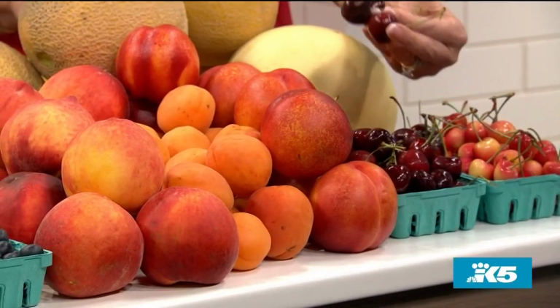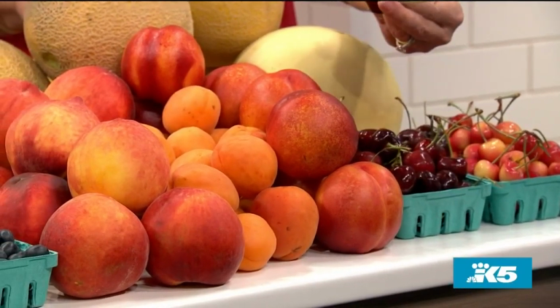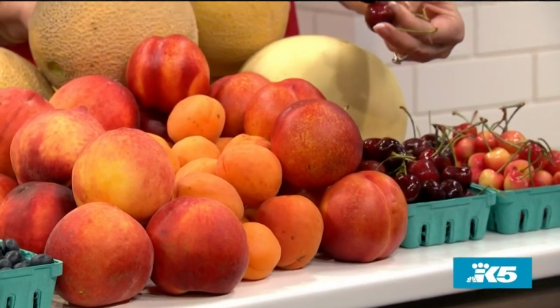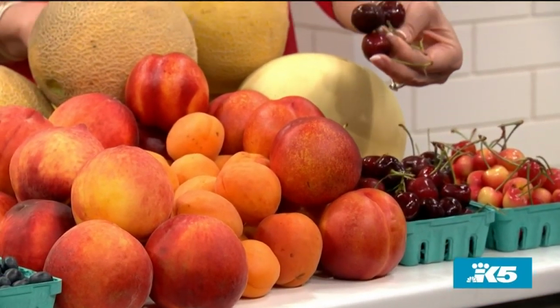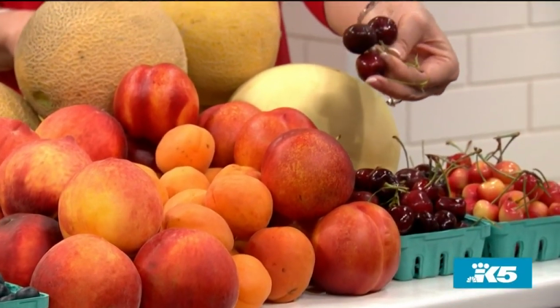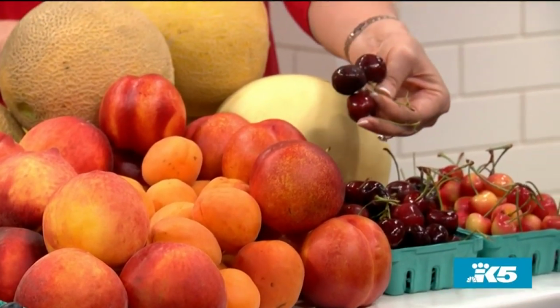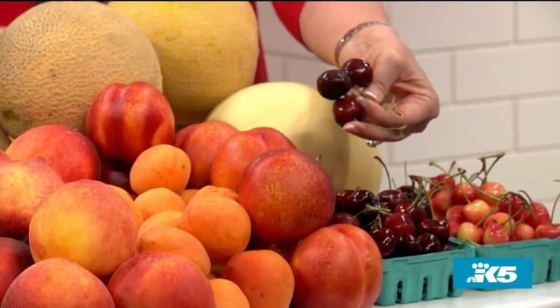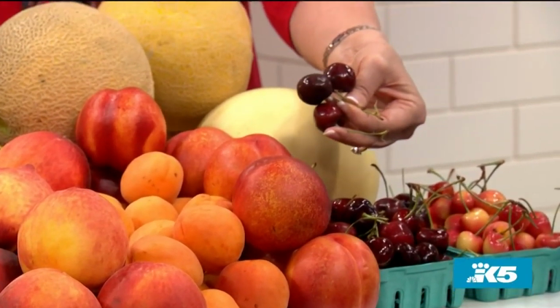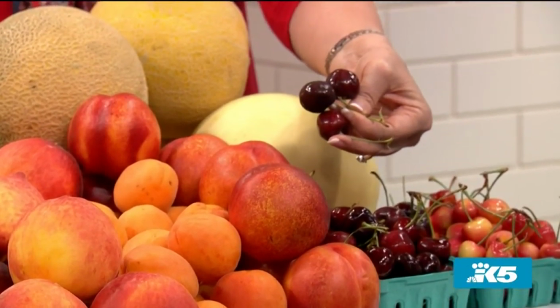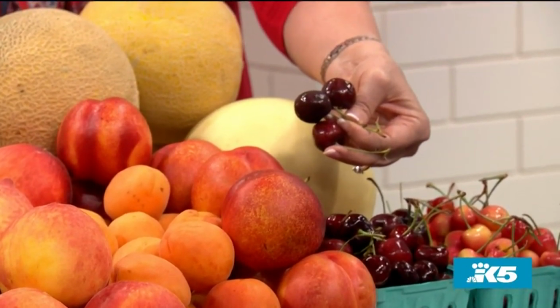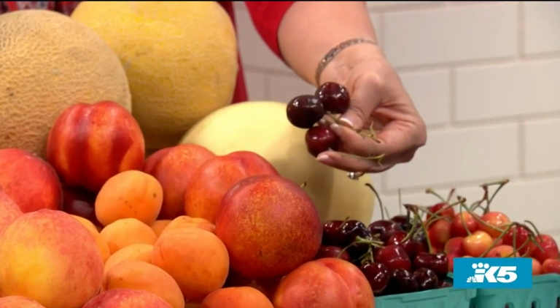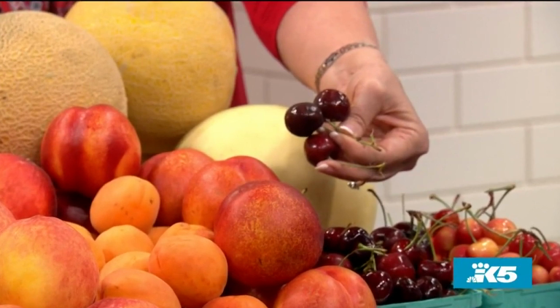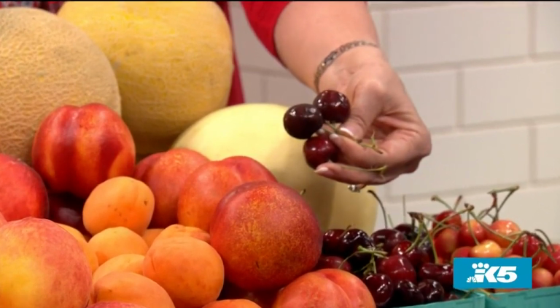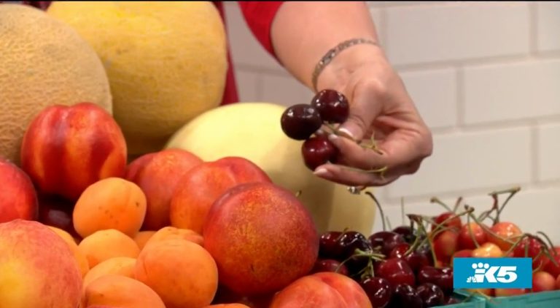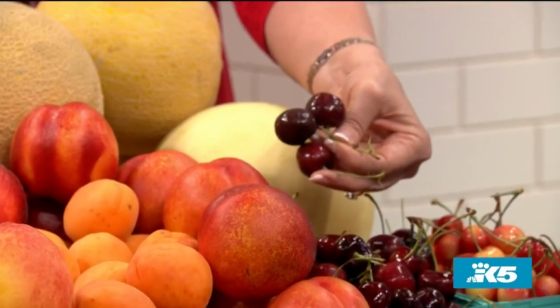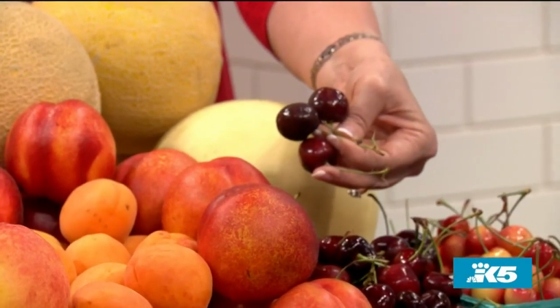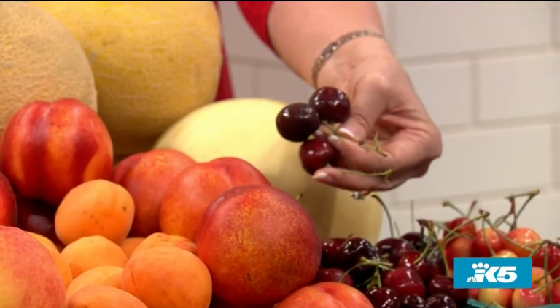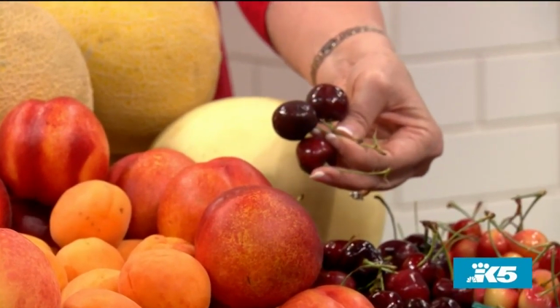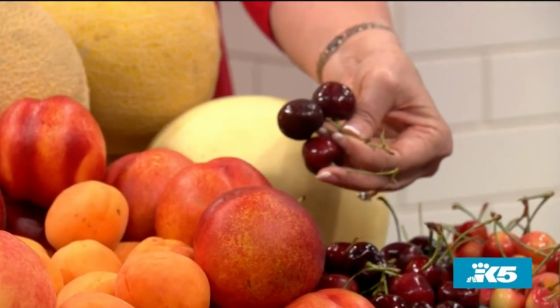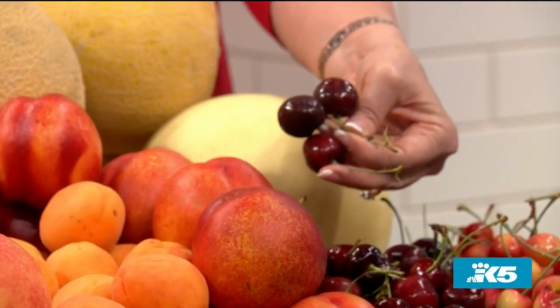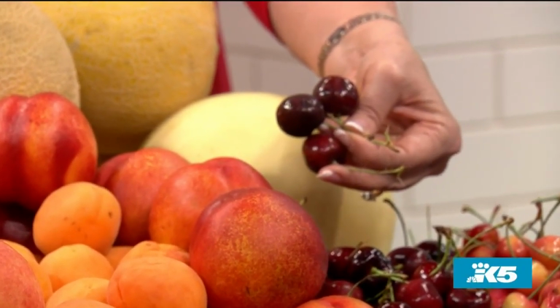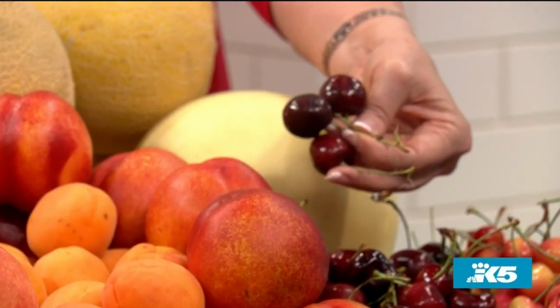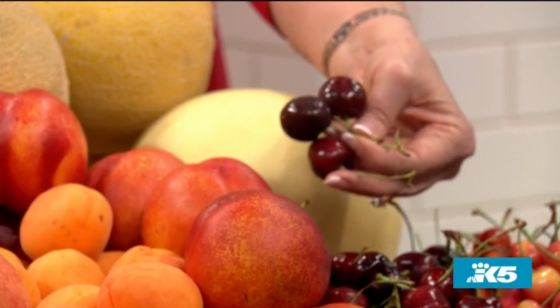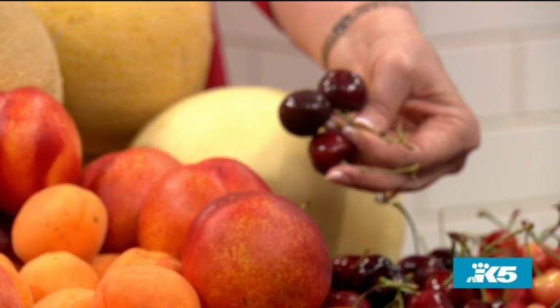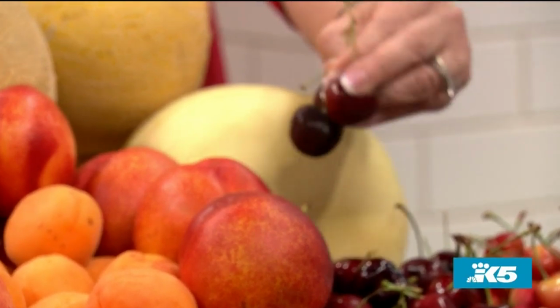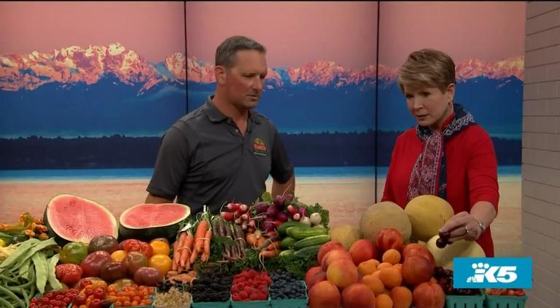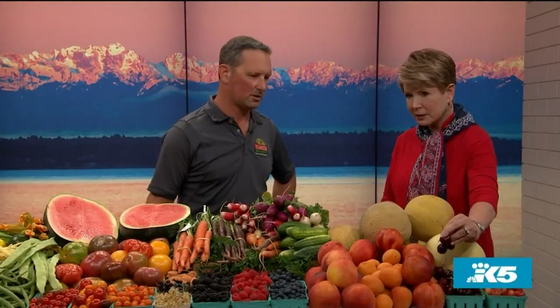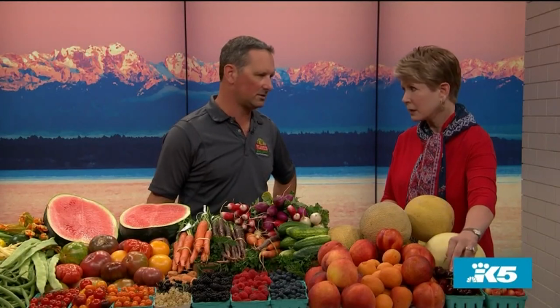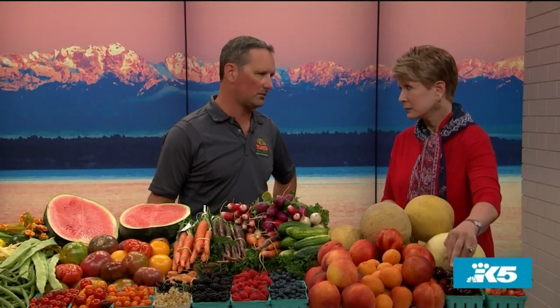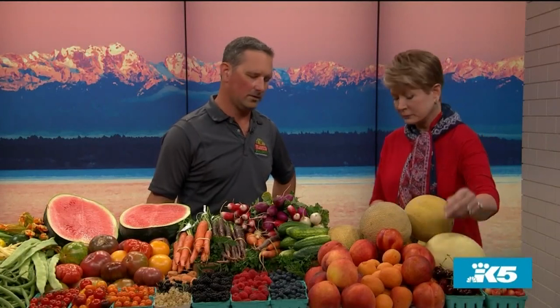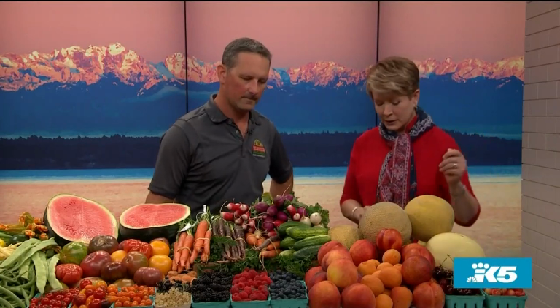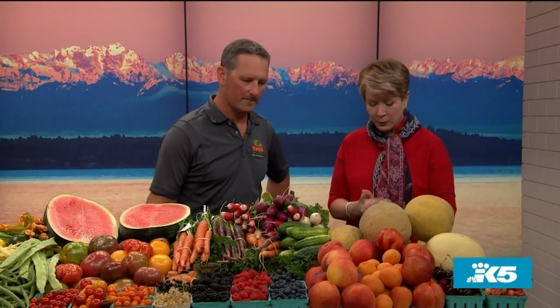Look at these cherries — has this been an extraordinary summer for these? It's been a pretty good year. California had kind of a rough season, but Washington came on strong. It's just been a great year. Yes, we win.